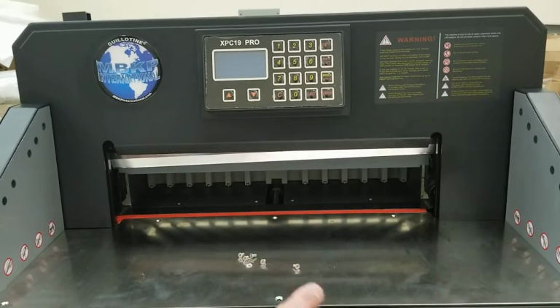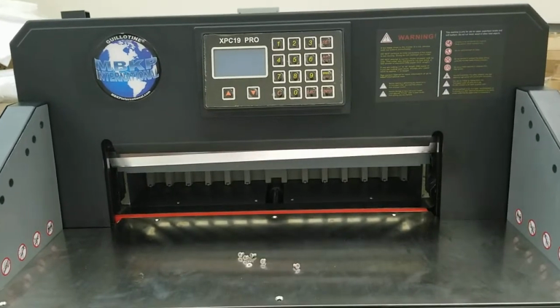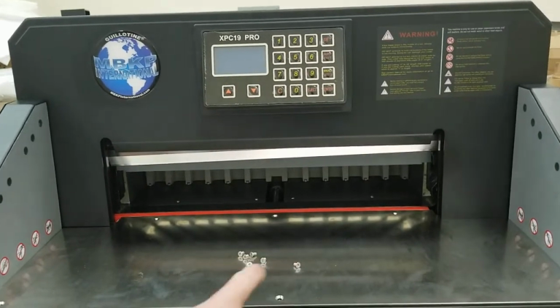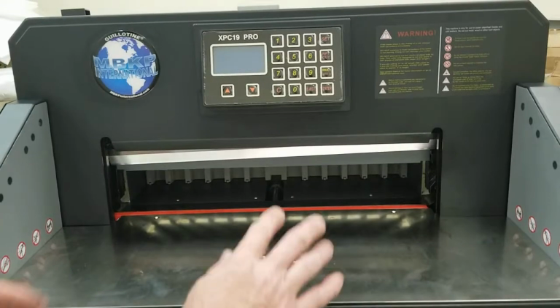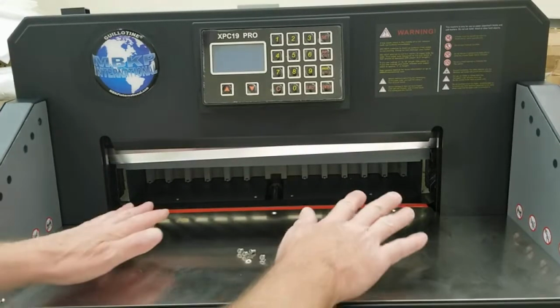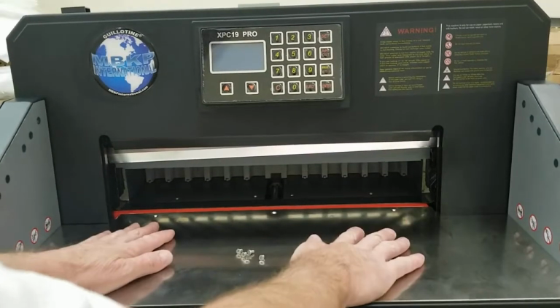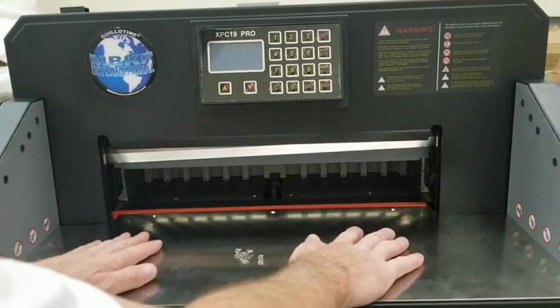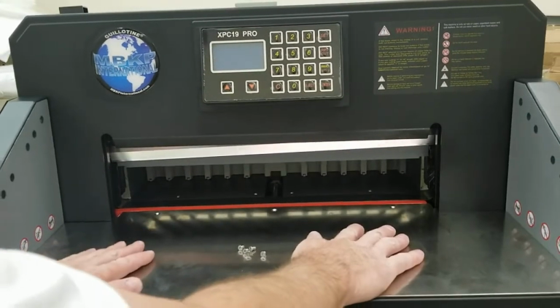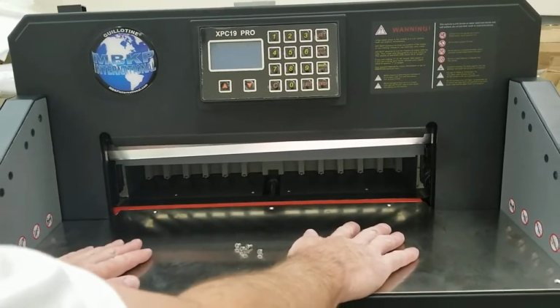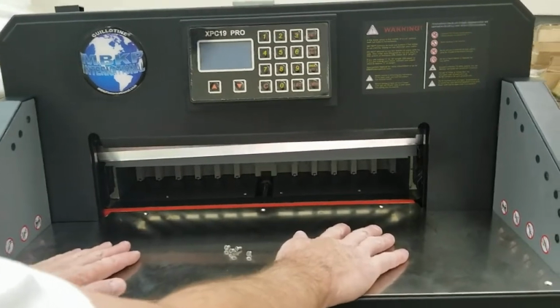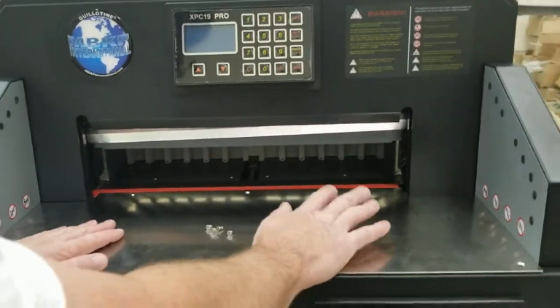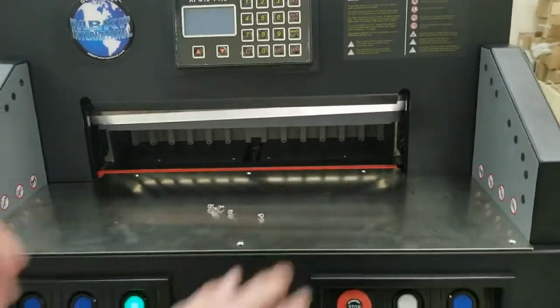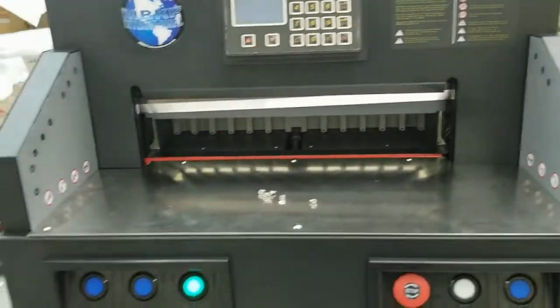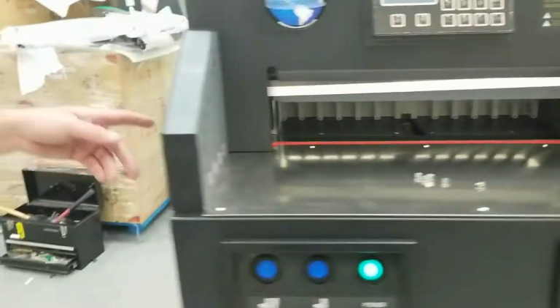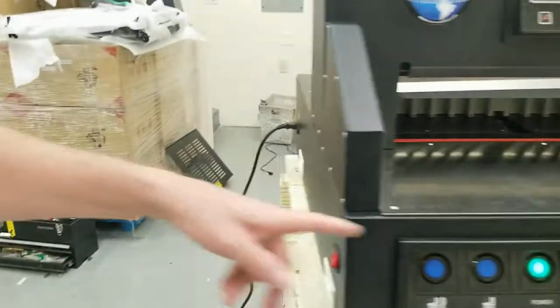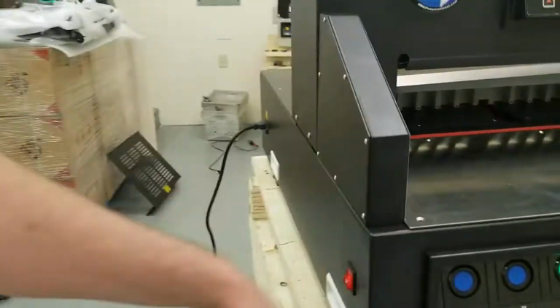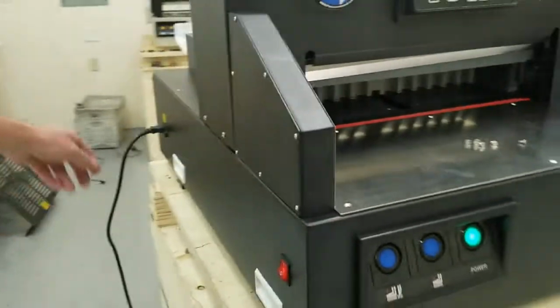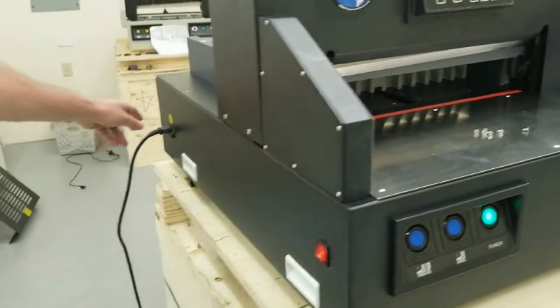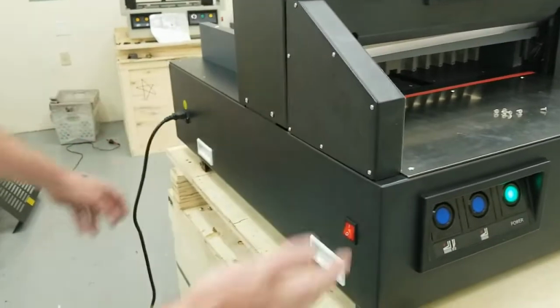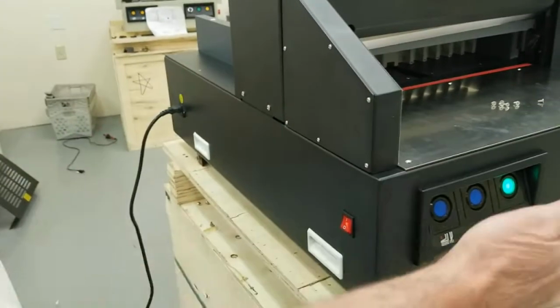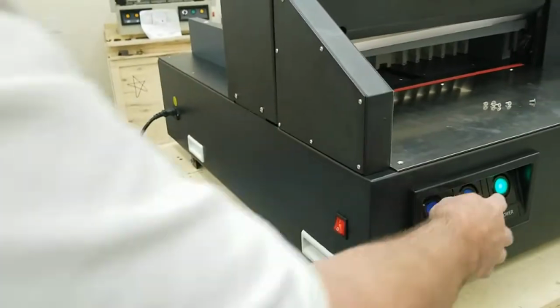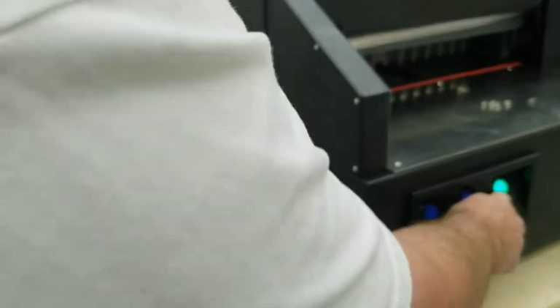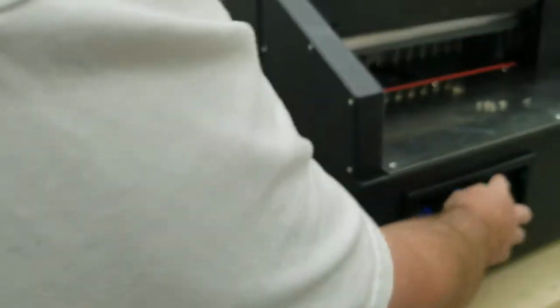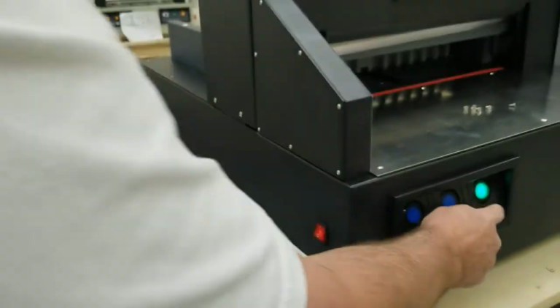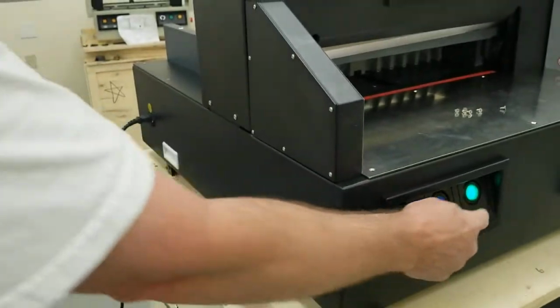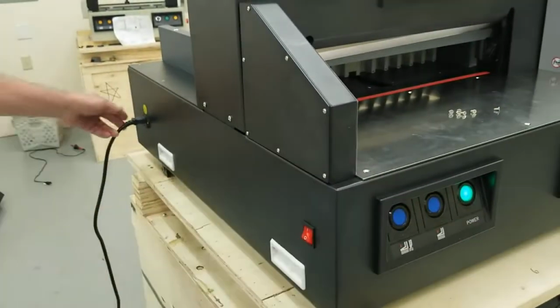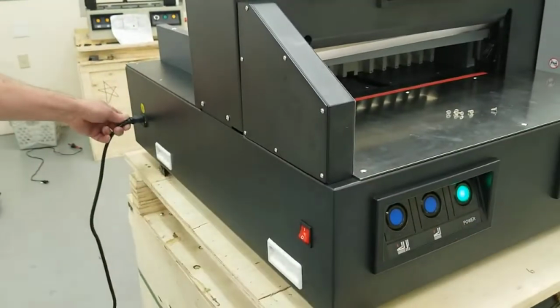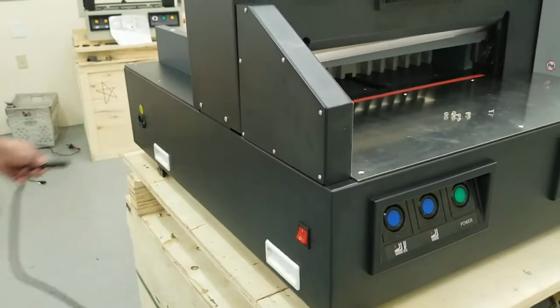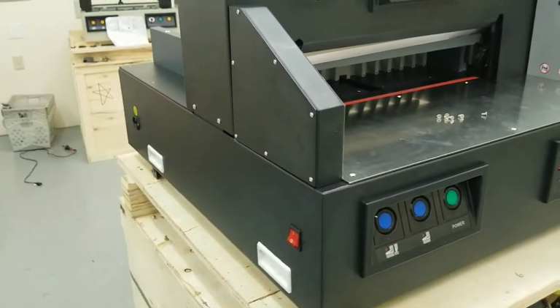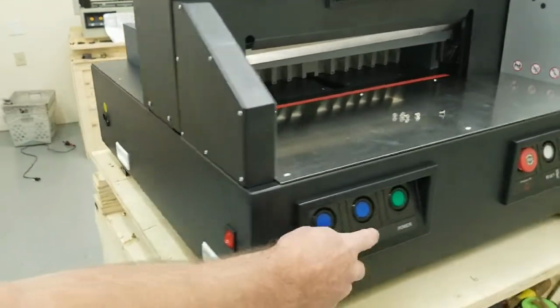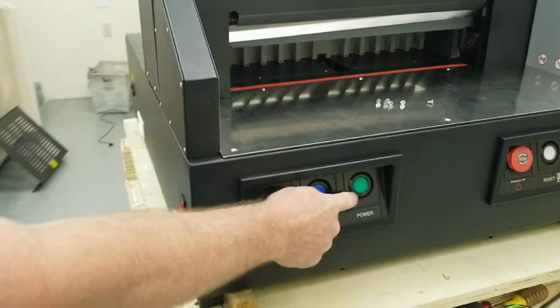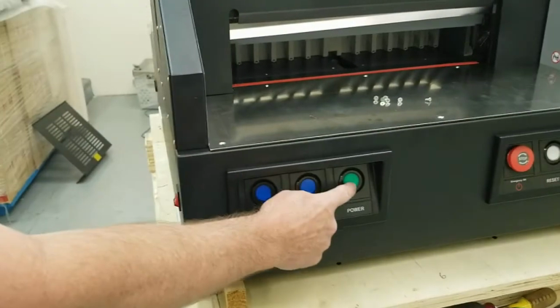The first thing you're going to do is unplug it from power. Even though it doesn't seem to have any power, it's still got power going through it. So unplug it, and now that's off.